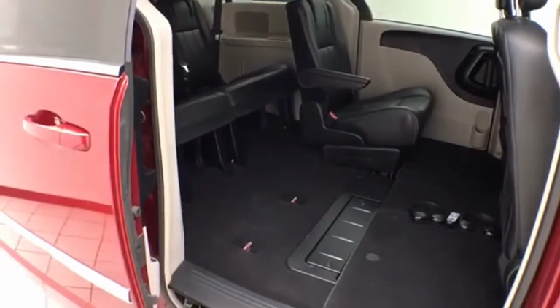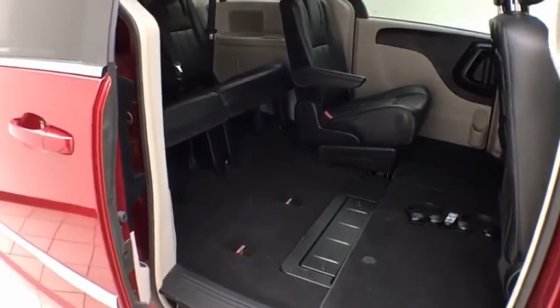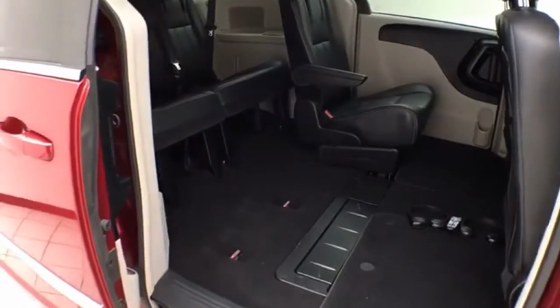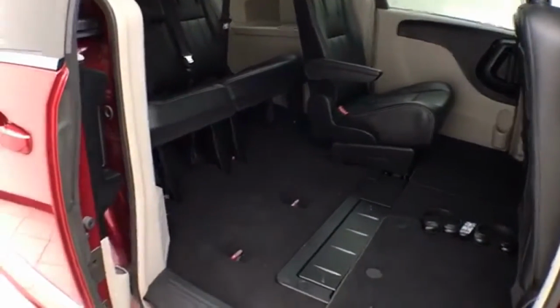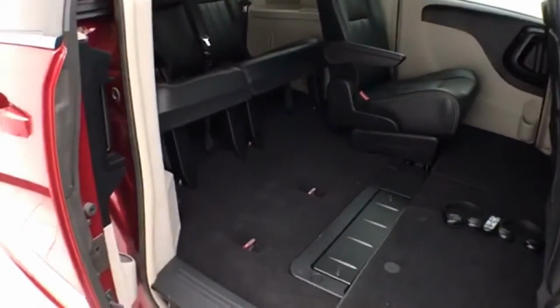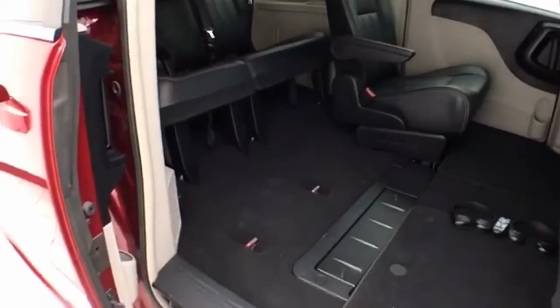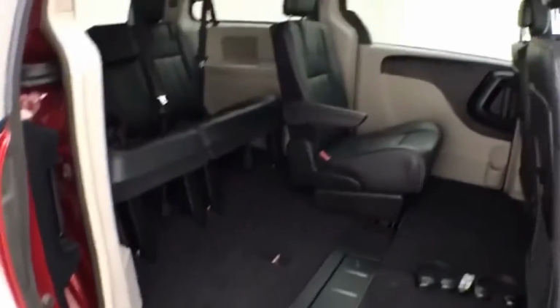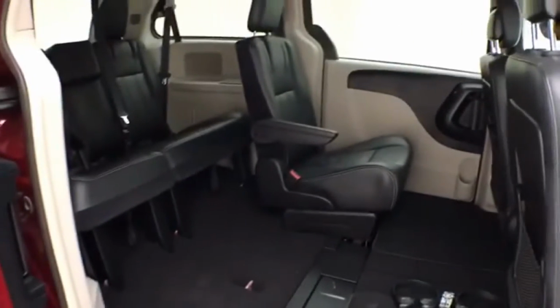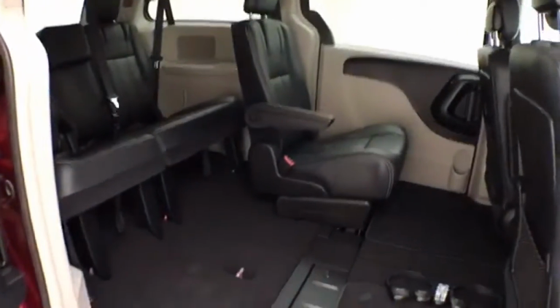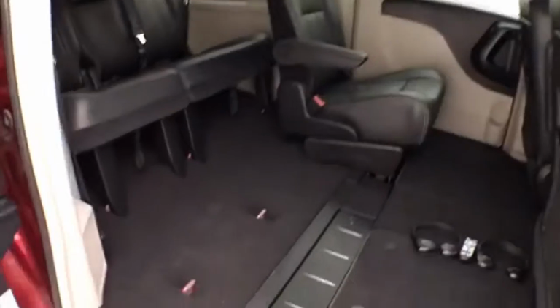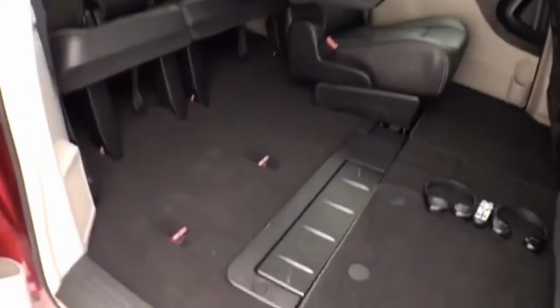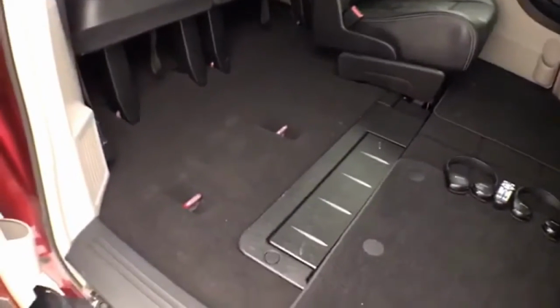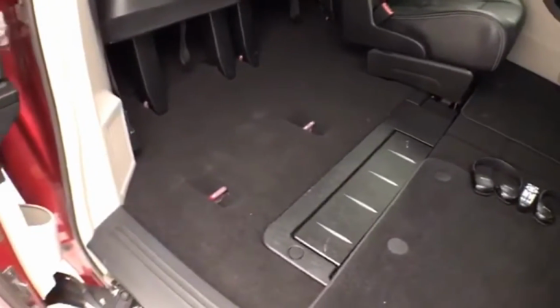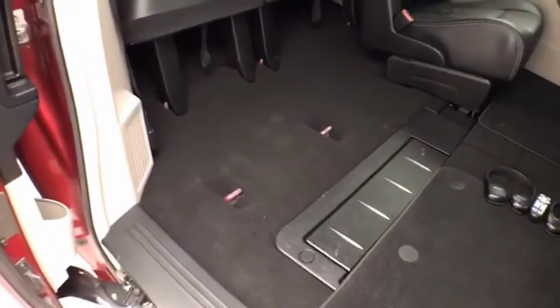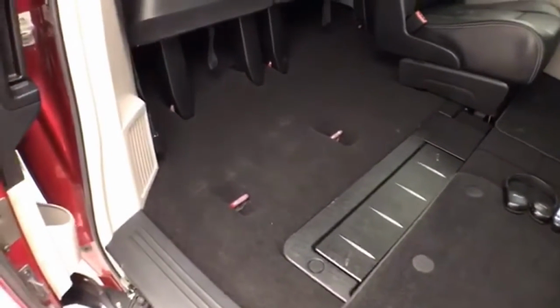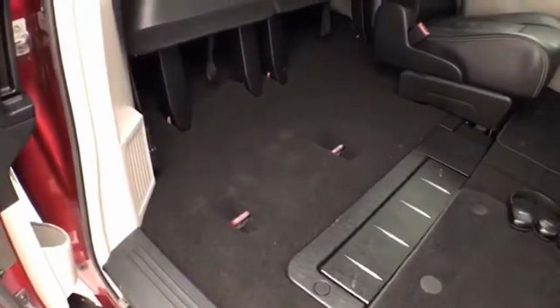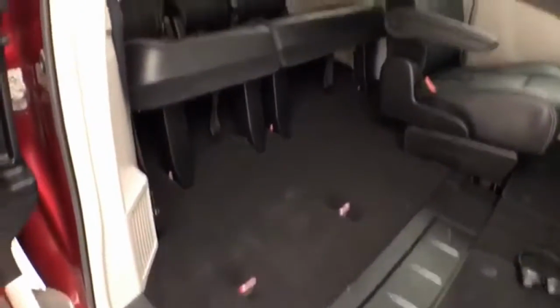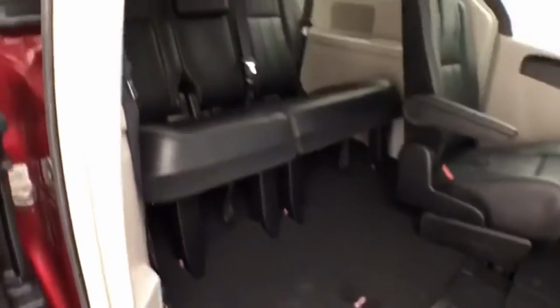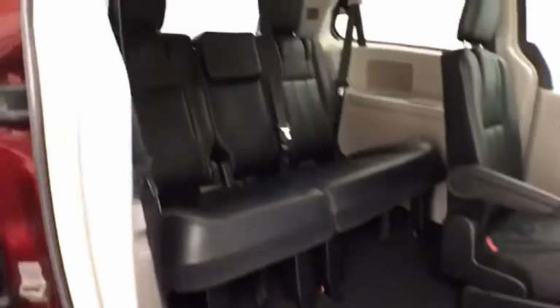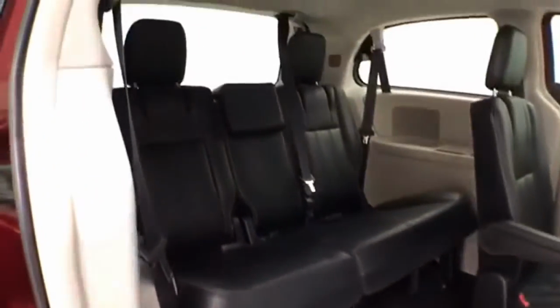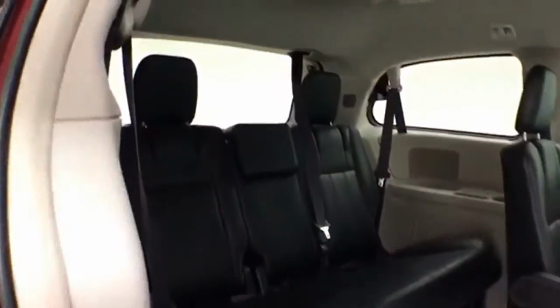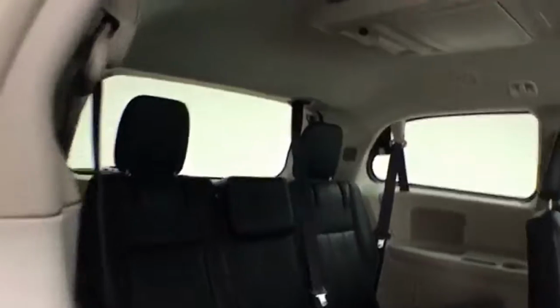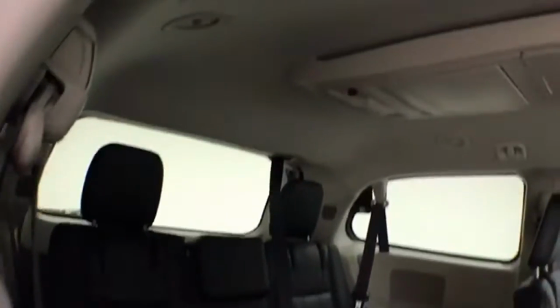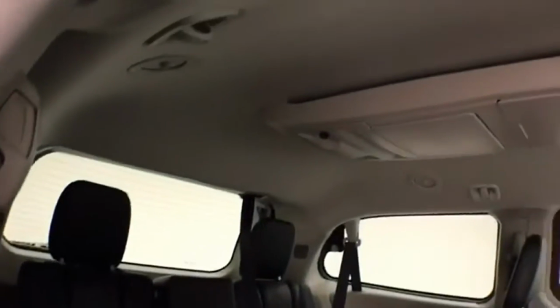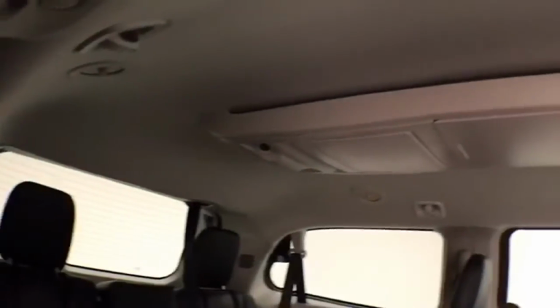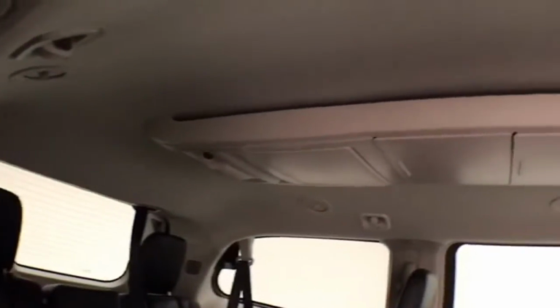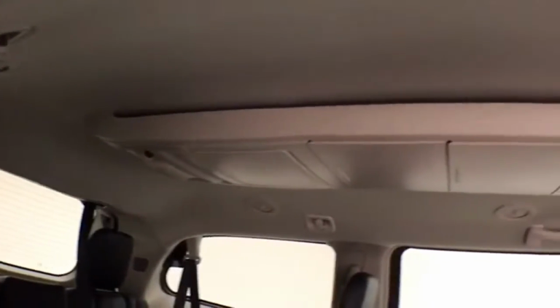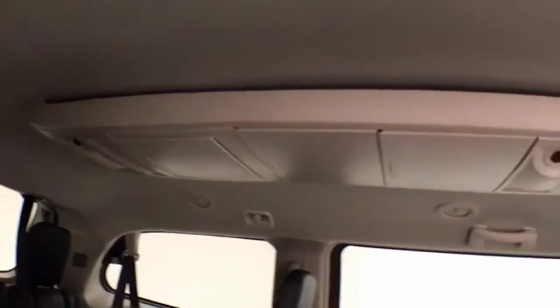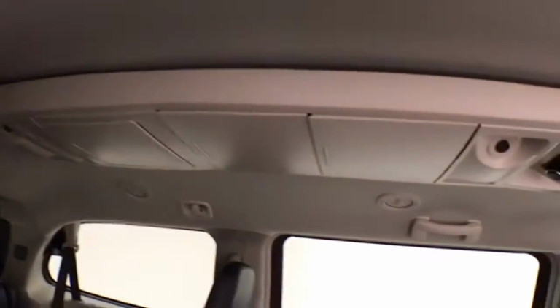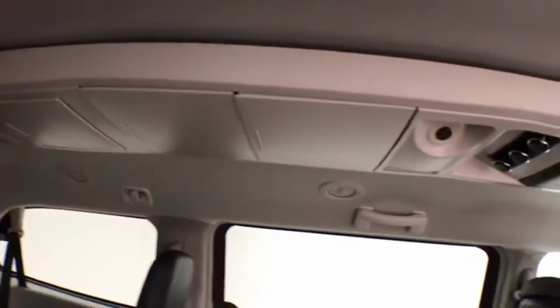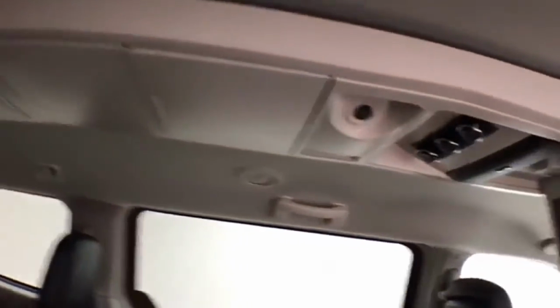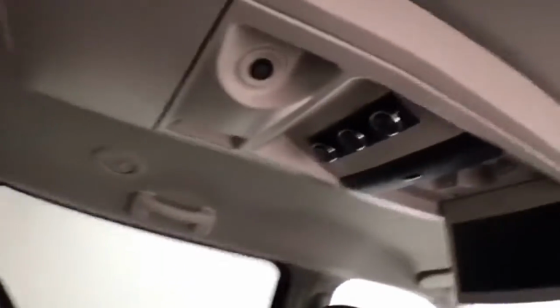Power sliding doors on both sides of the van. Seats 7, with a leather interior and bucket seats in the middle row. Stow-n-Go seating allows the 2nd and 3rd row to fold flat into the floor. Lots of overhead storage with aimable LED lights.